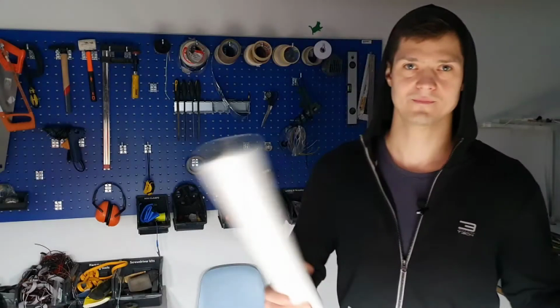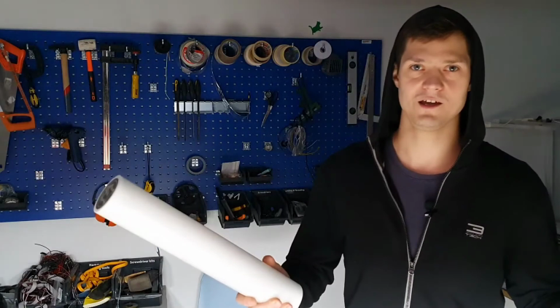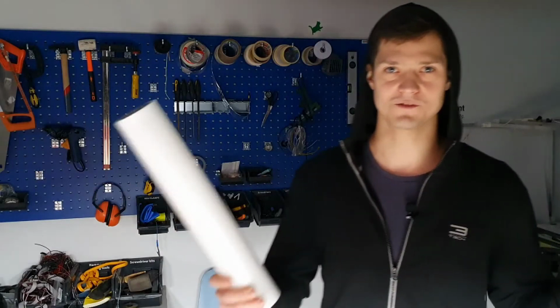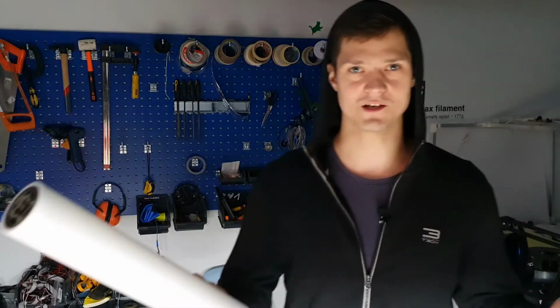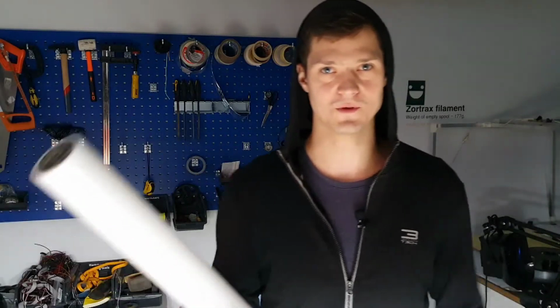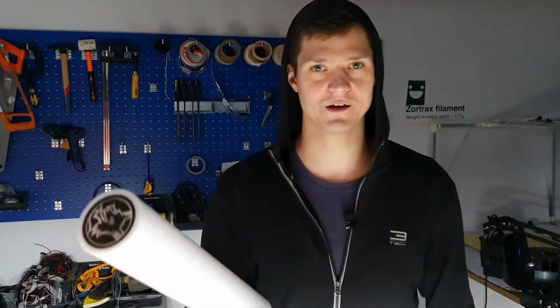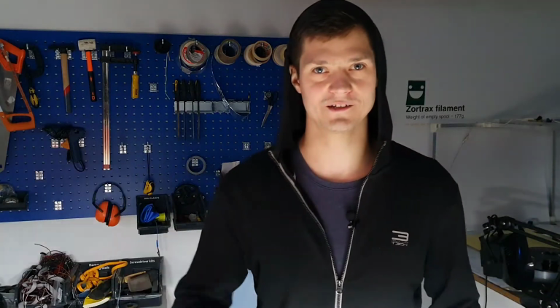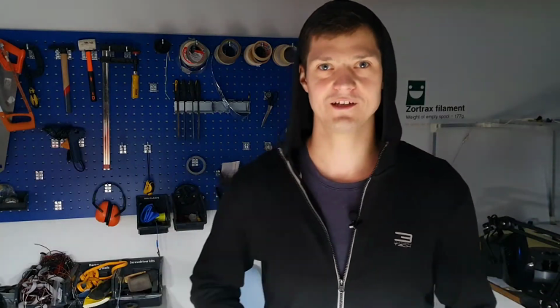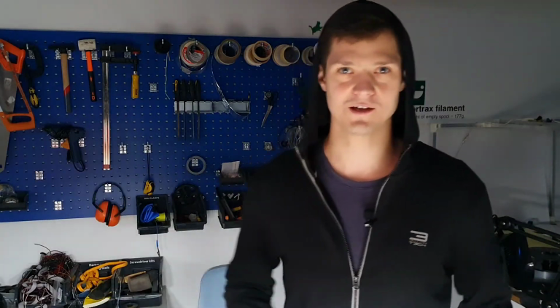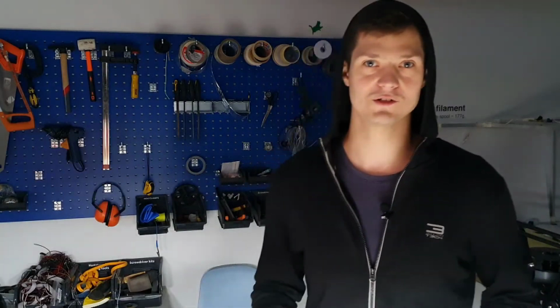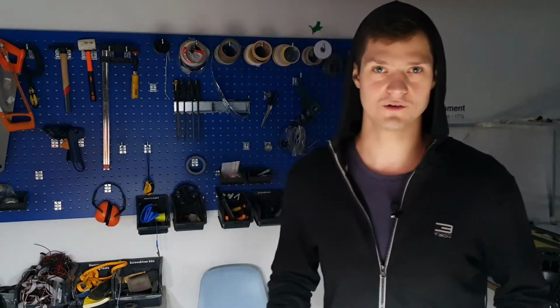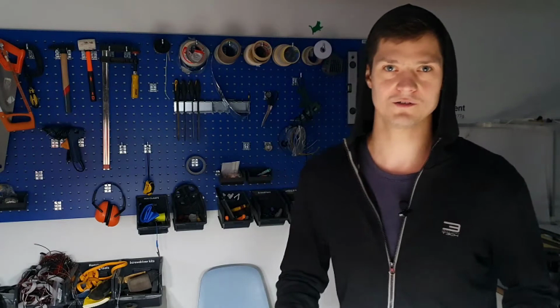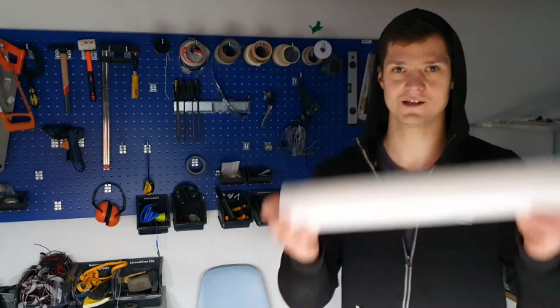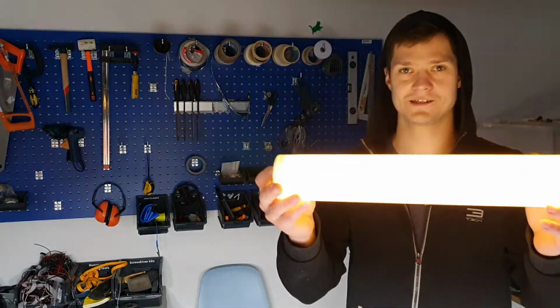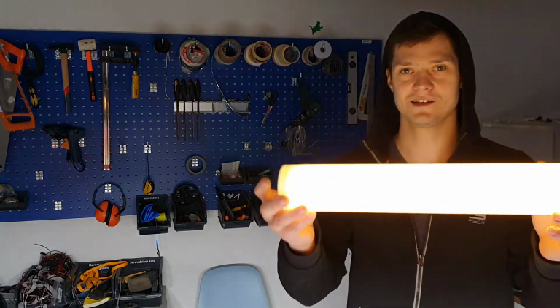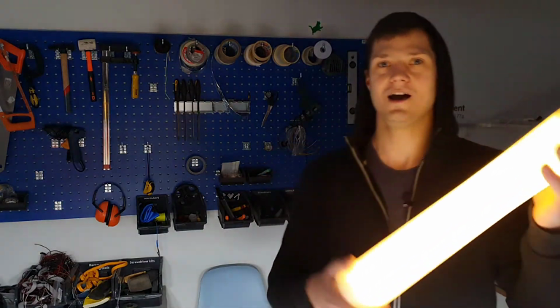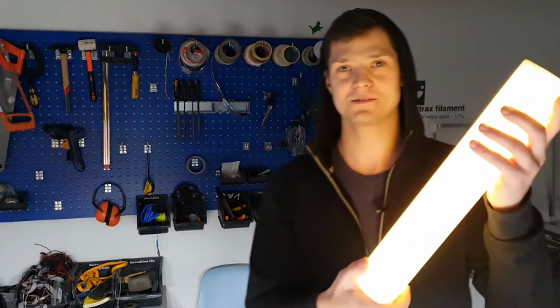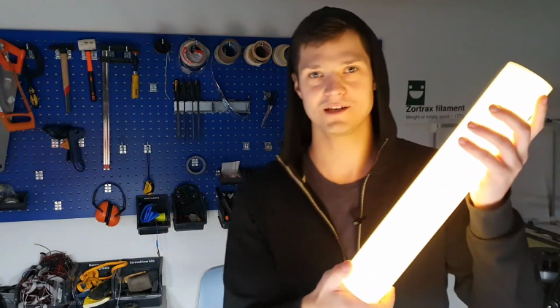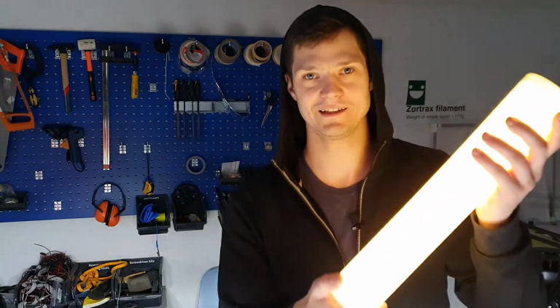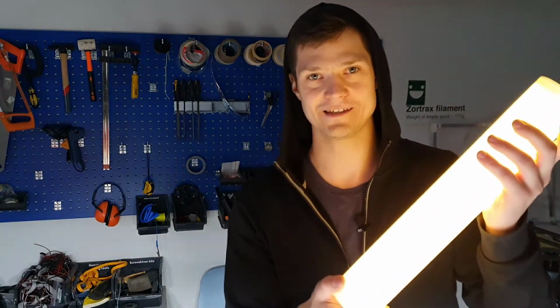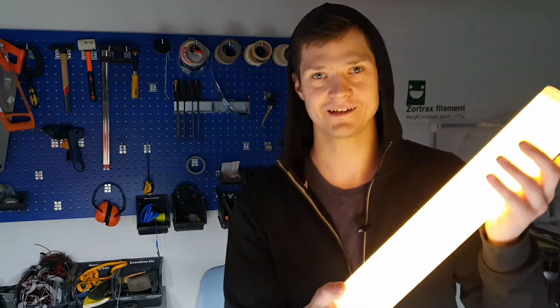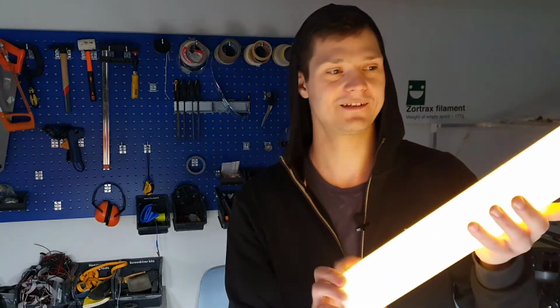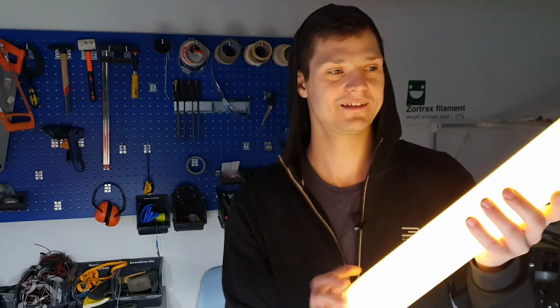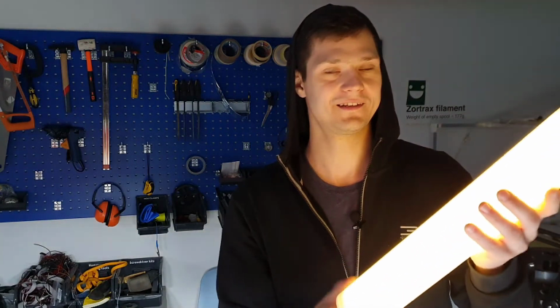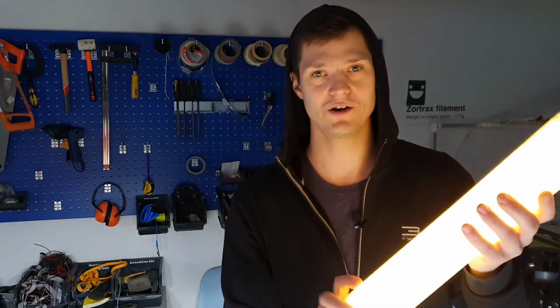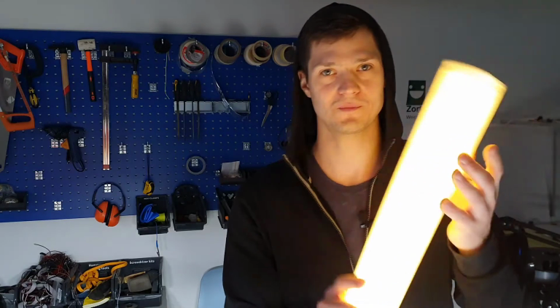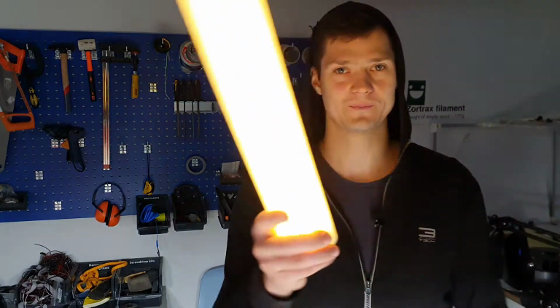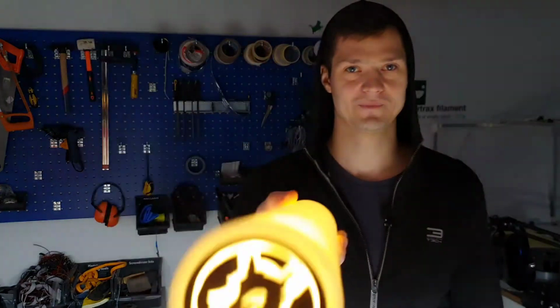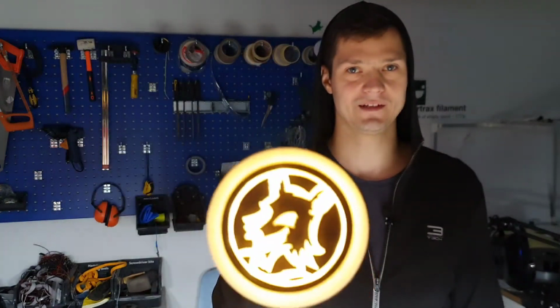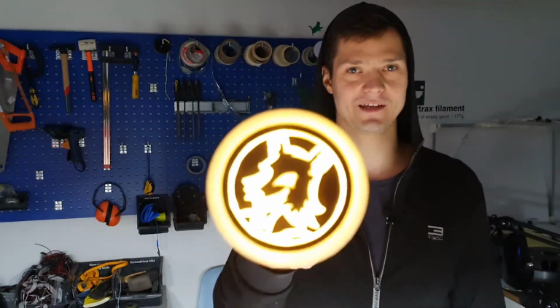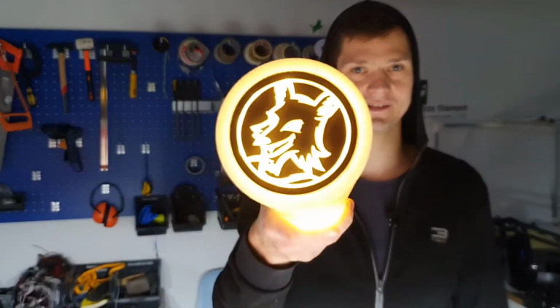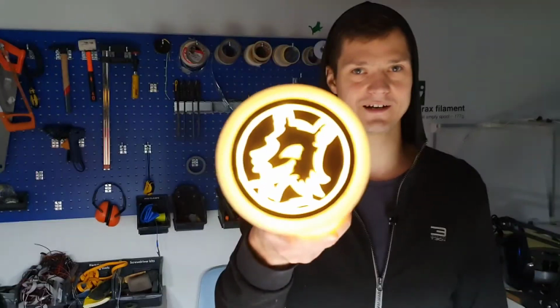Hey, Mr. Fox here. Welcome to my channel. Today I'm going to show you how to make this awesome looking LED light stick. So, let's get started.